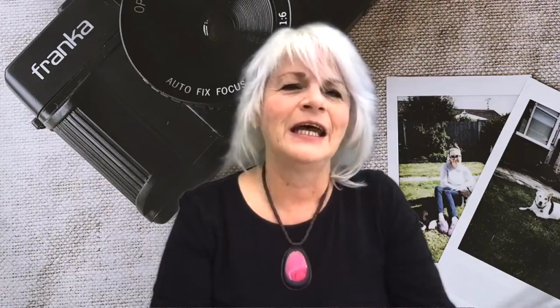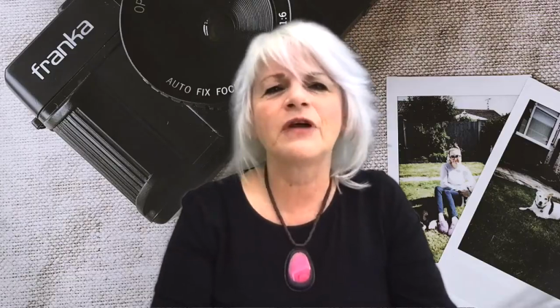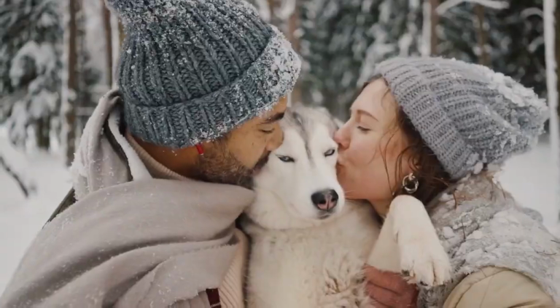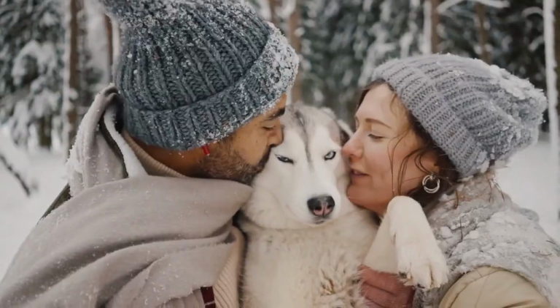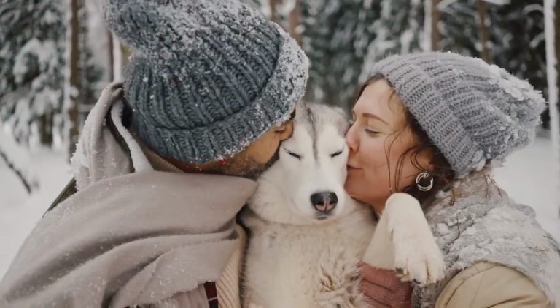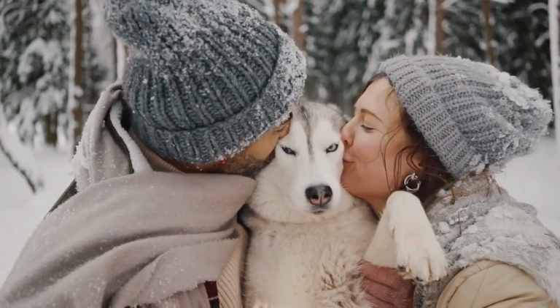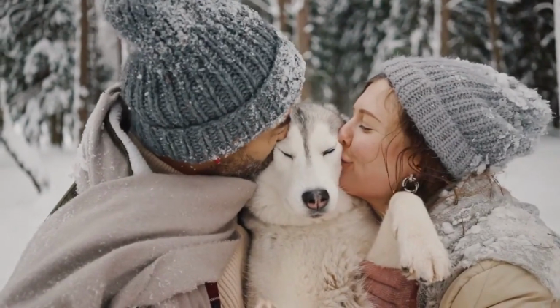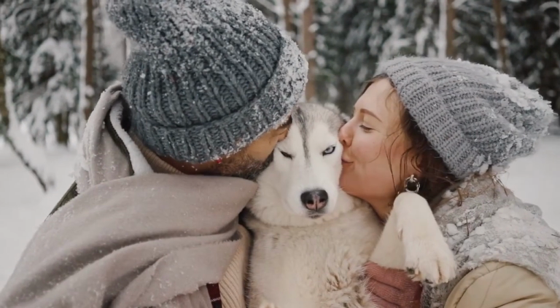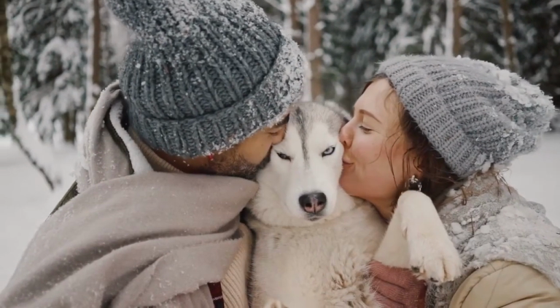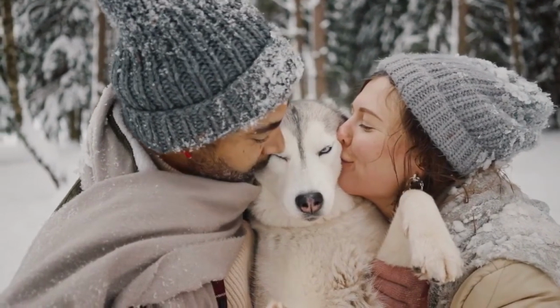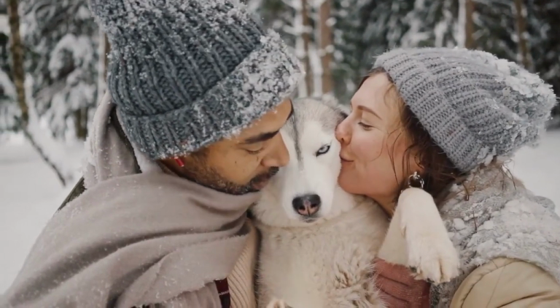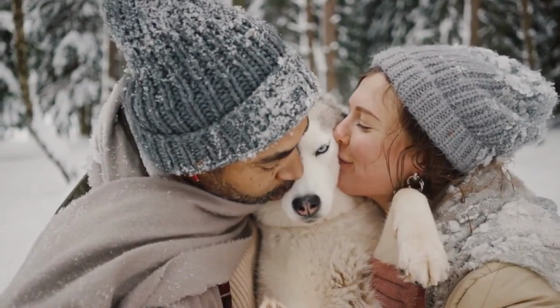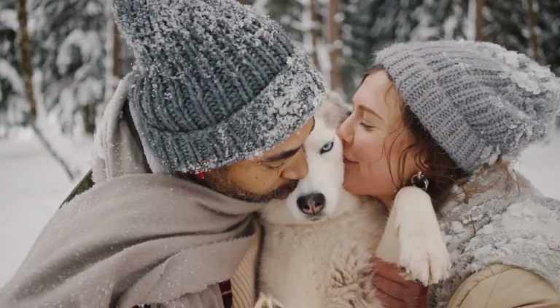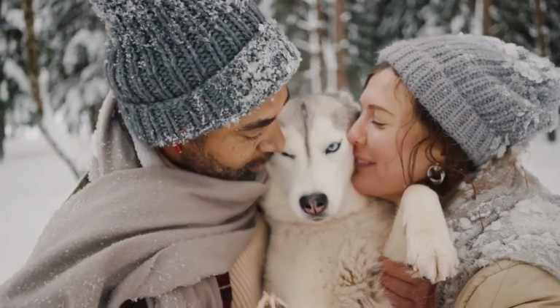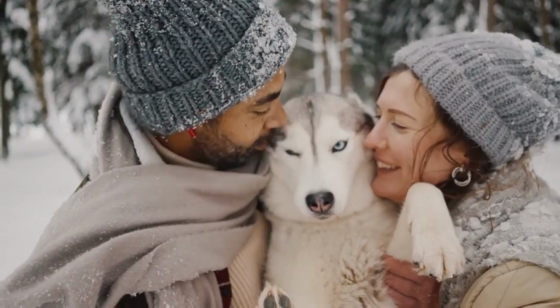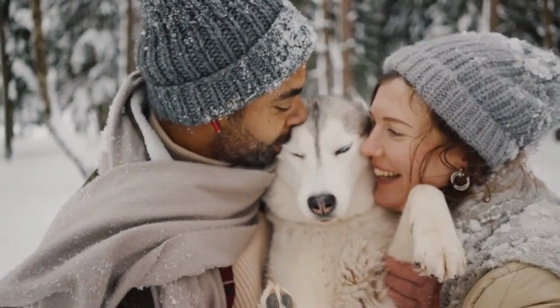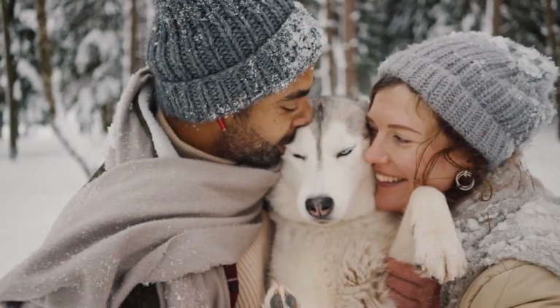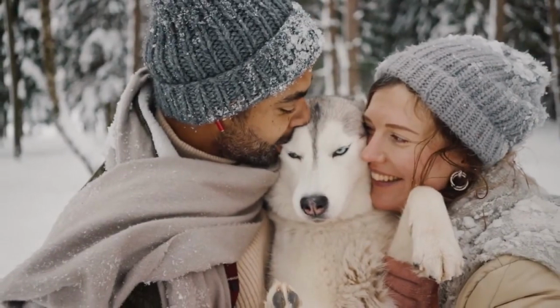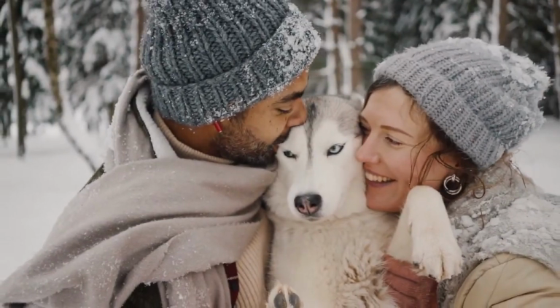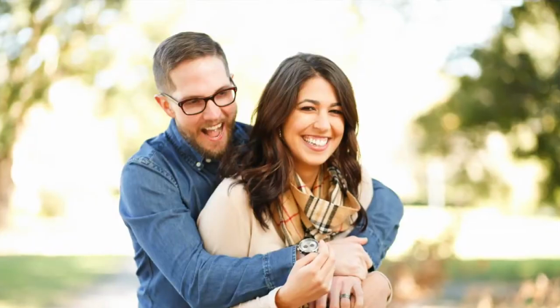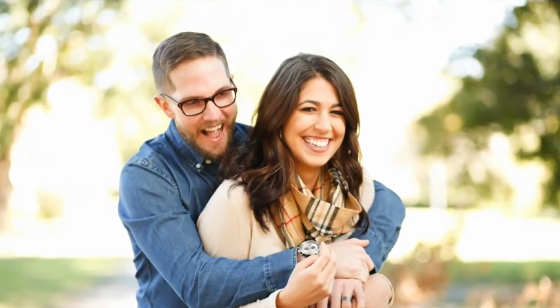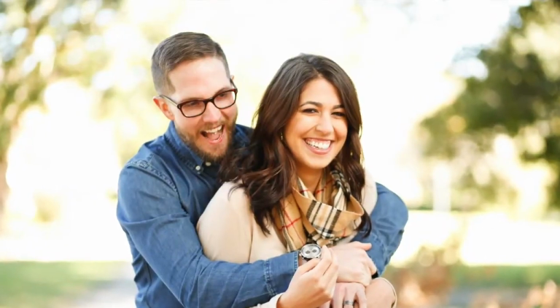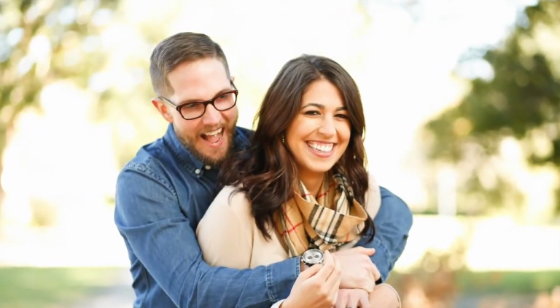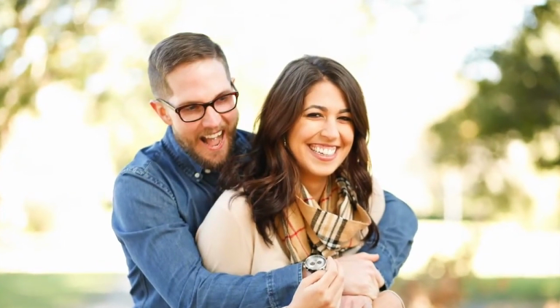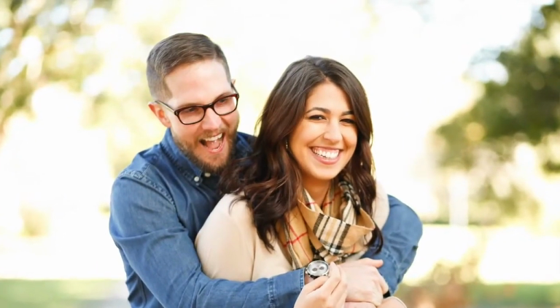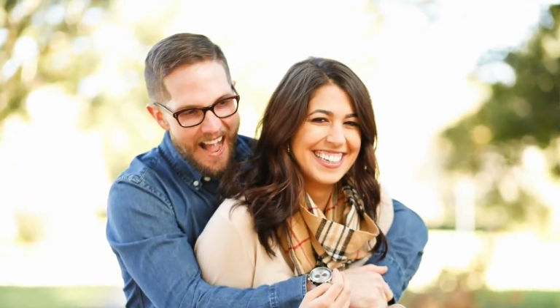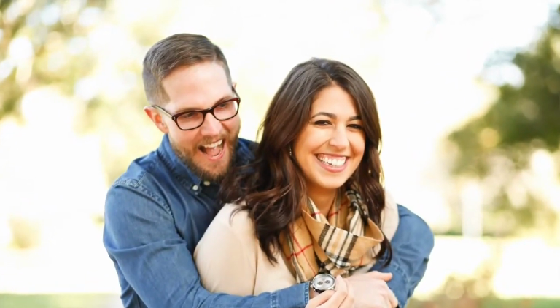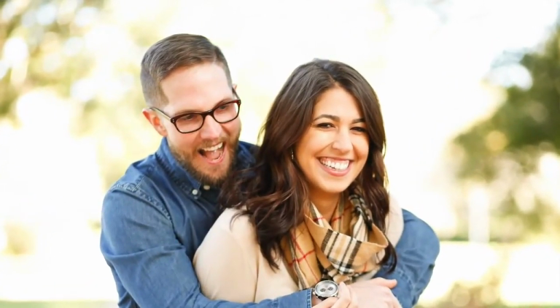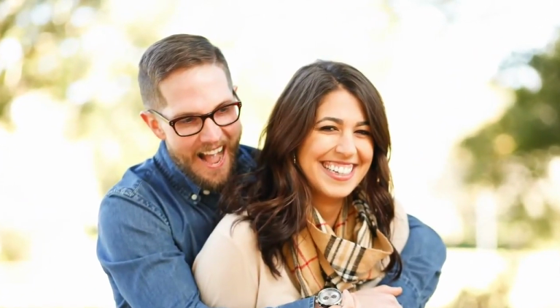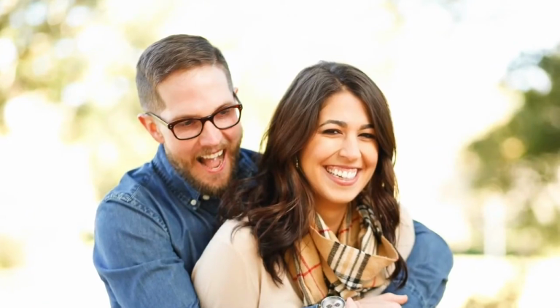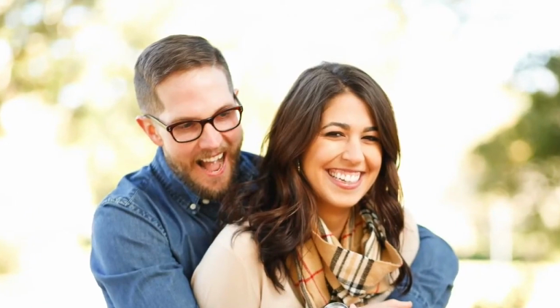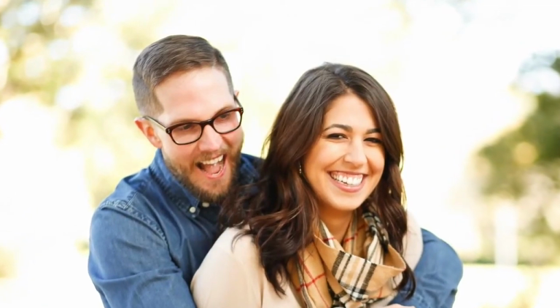If you have one with a dog or cat, sit close to each other and appear happy together. Do not wear sunglasses. Let people see your eyes and make sure you smile.